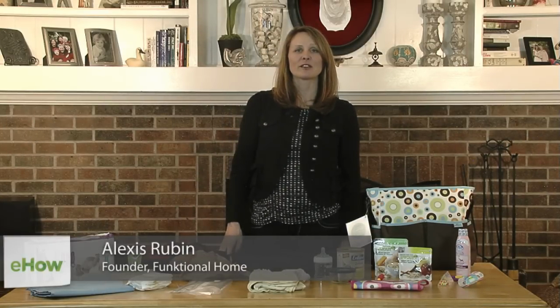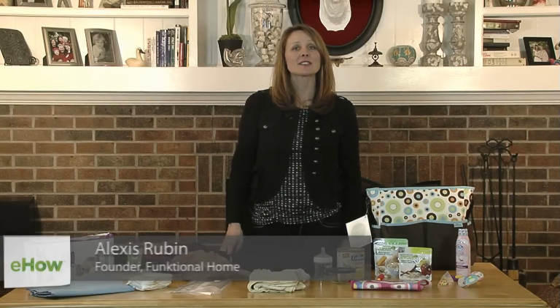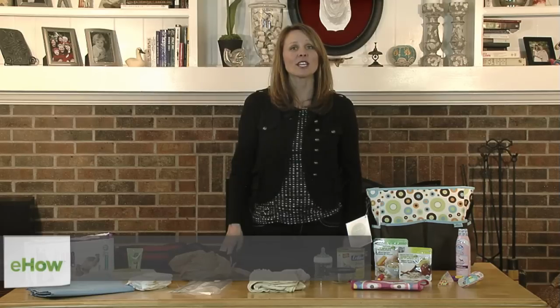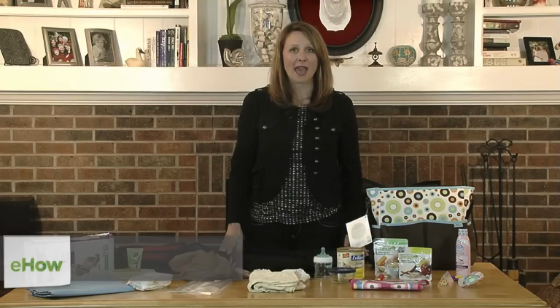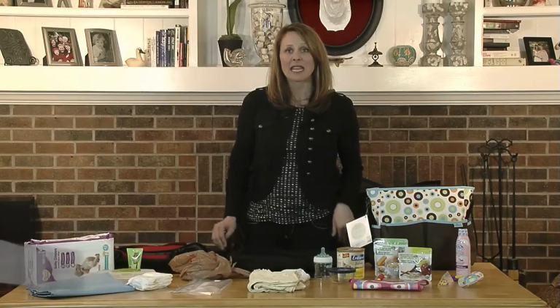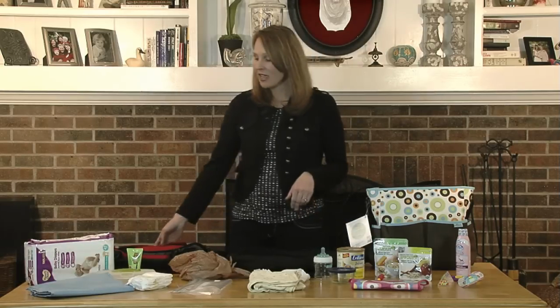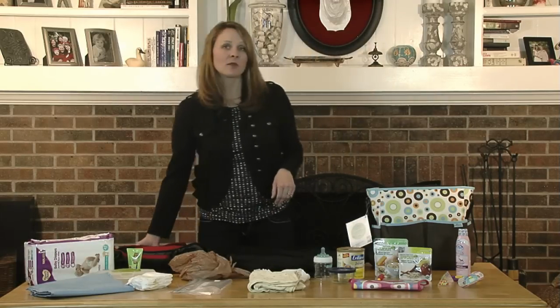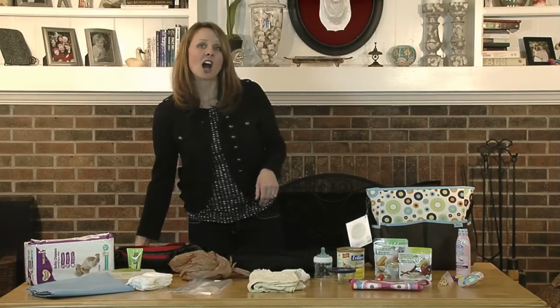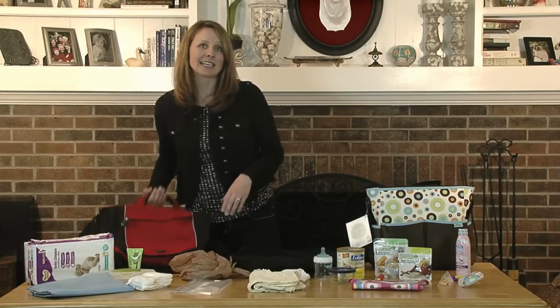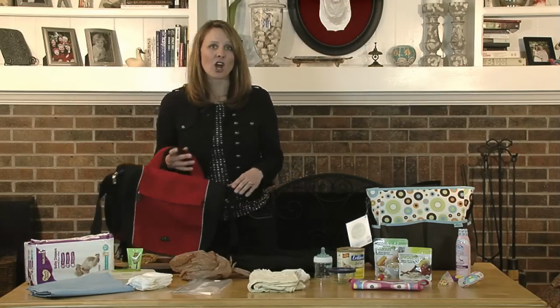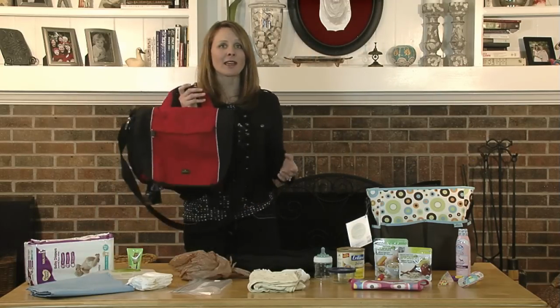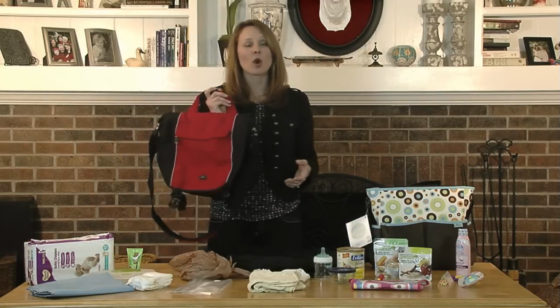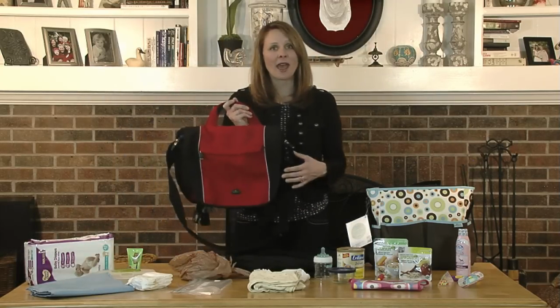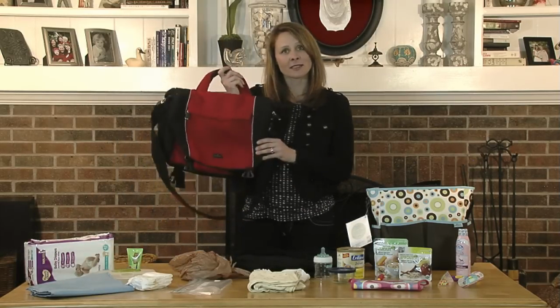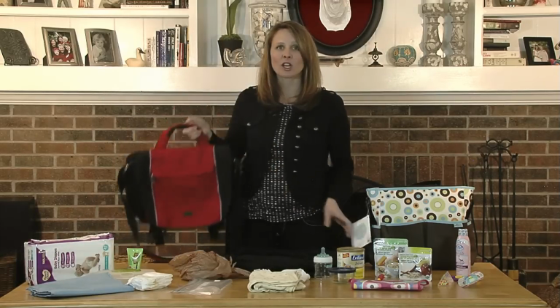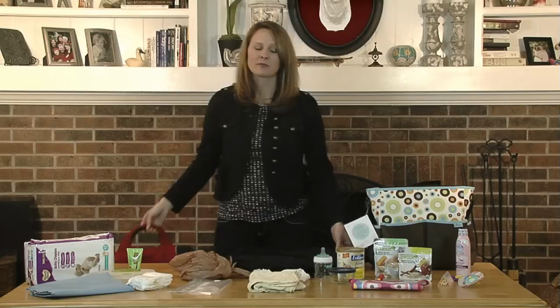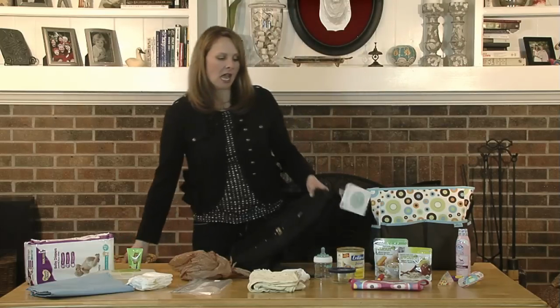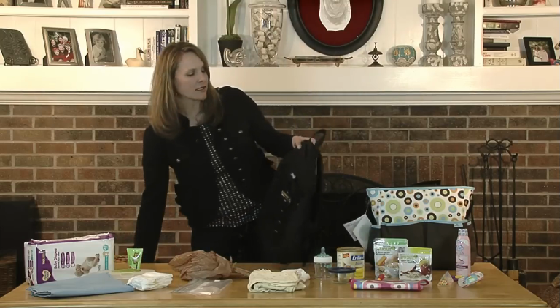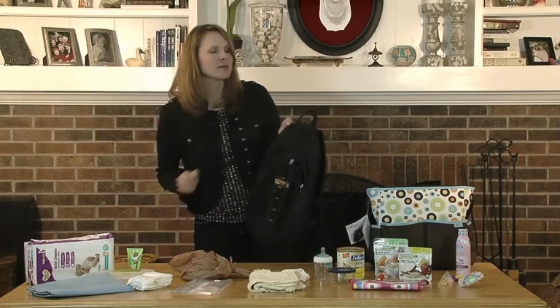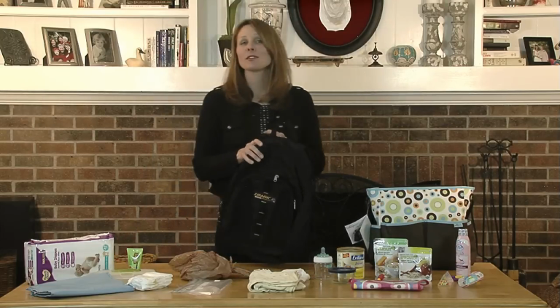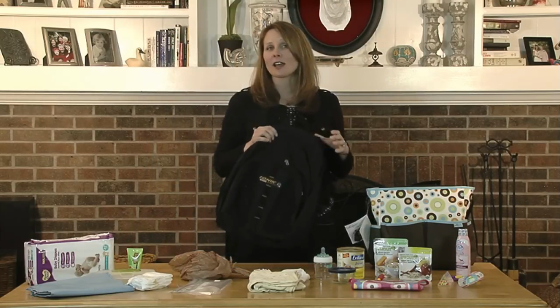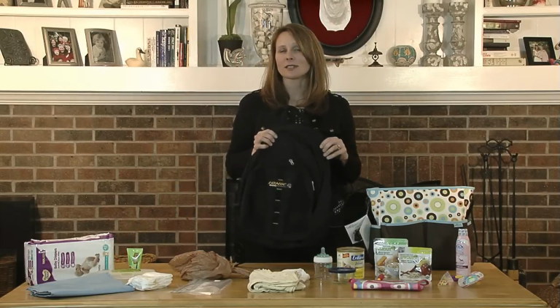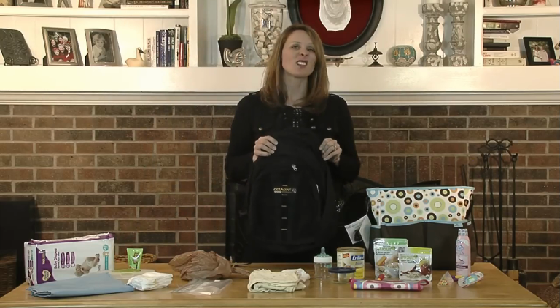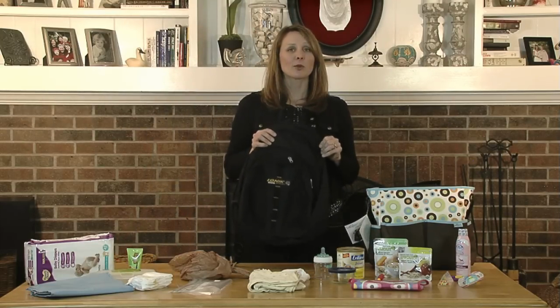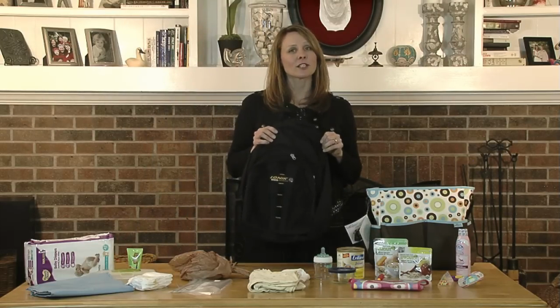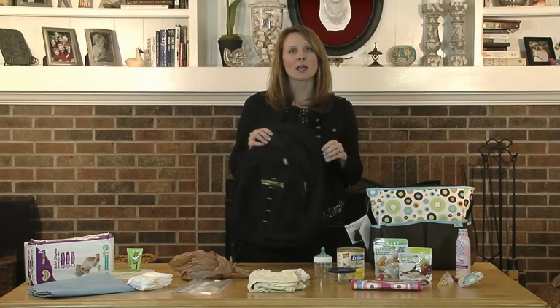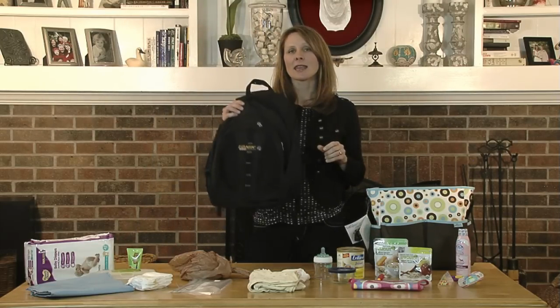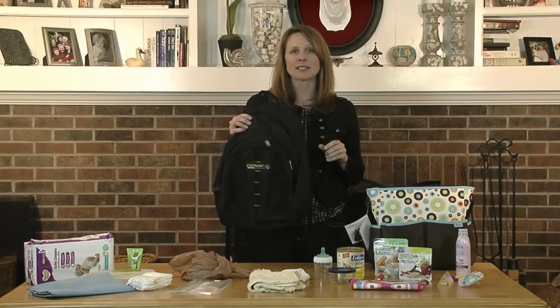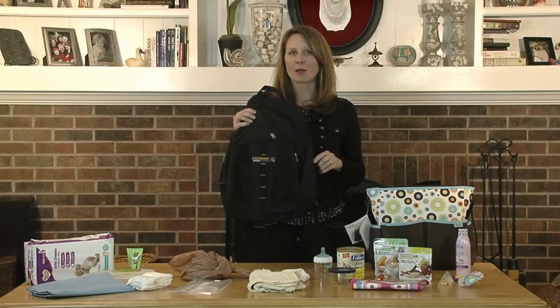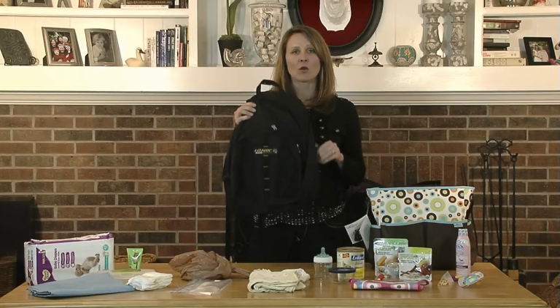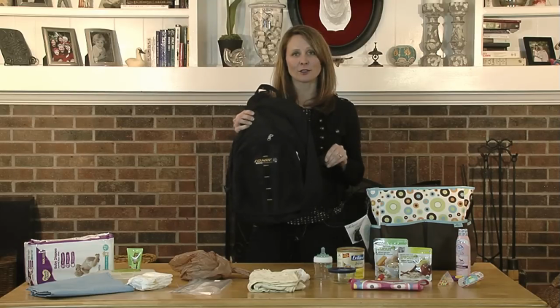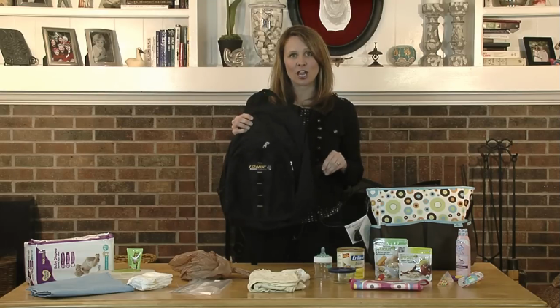First things first, you need a bag. If you have something on hand at home, like a work bag, this could work great. Also, some dads prefer not to use something that looks like a purse or a tote. An inexpensive backpack will also do the job.